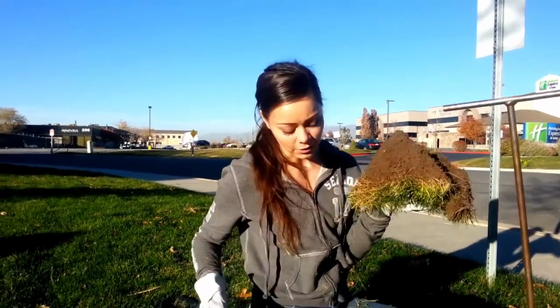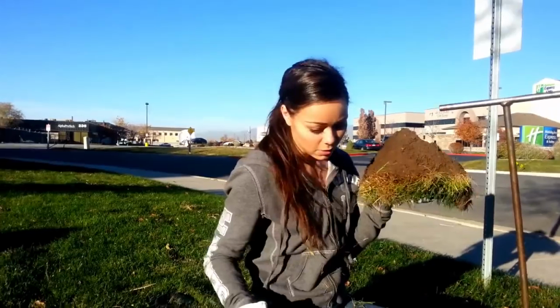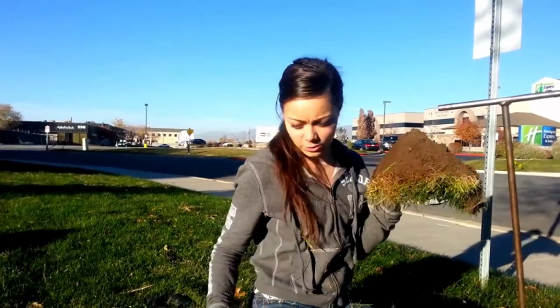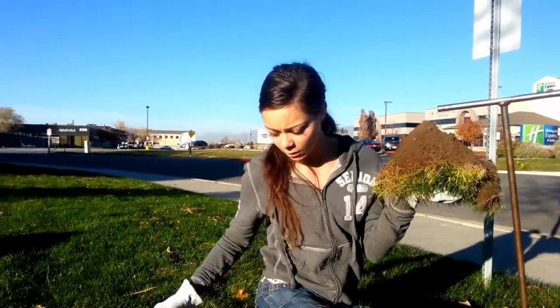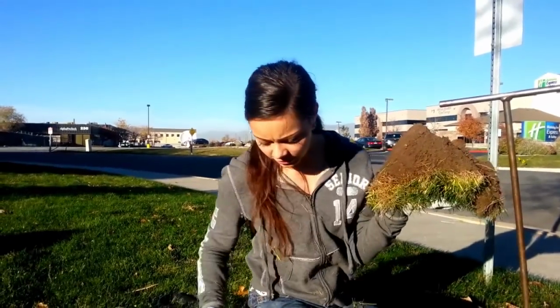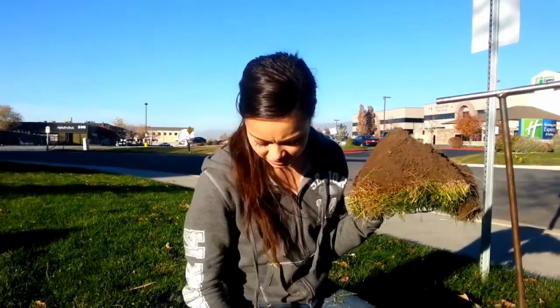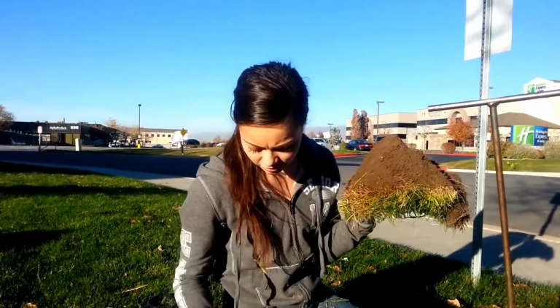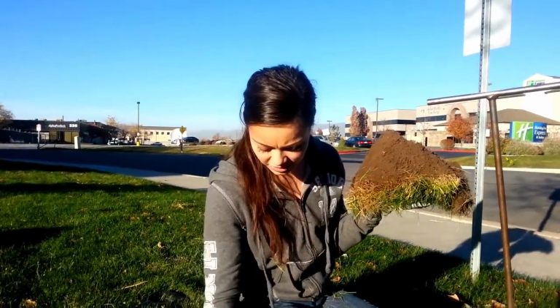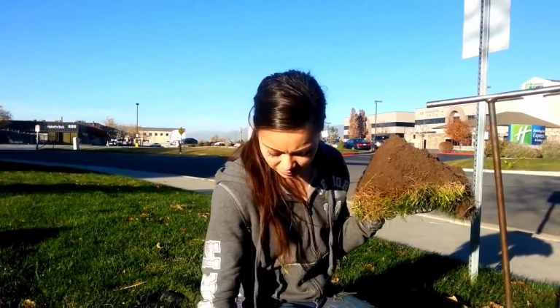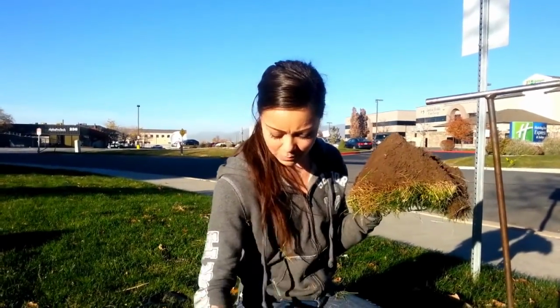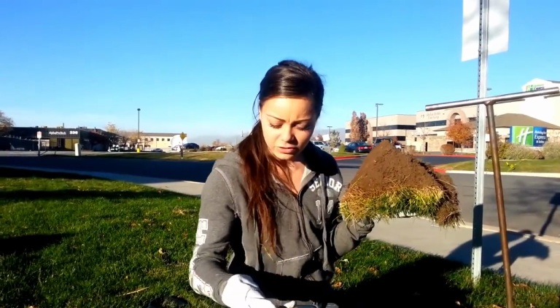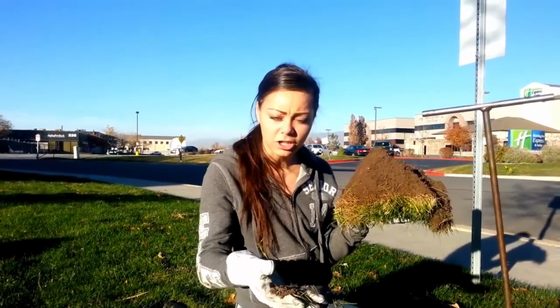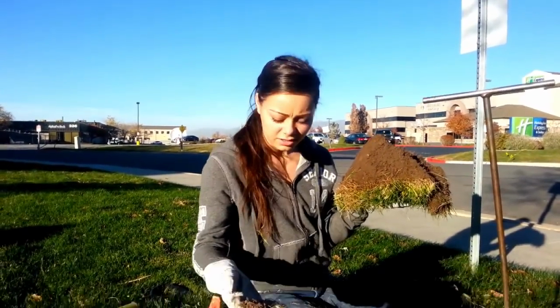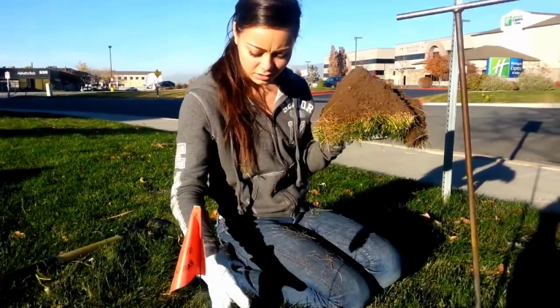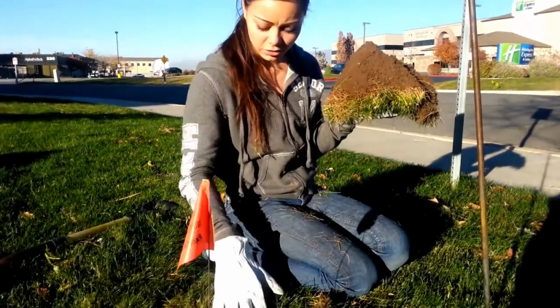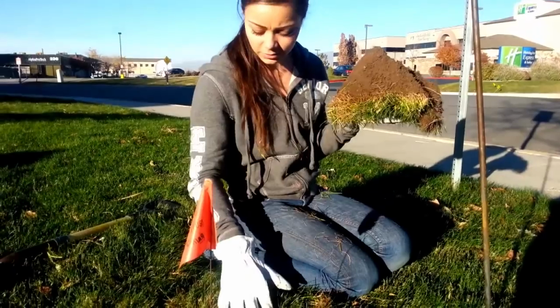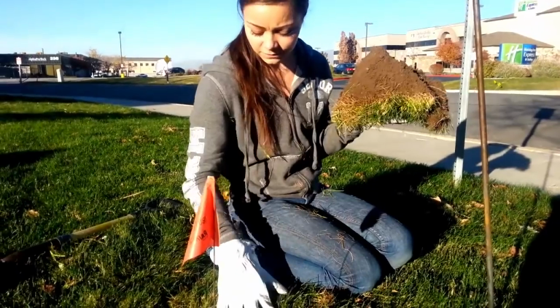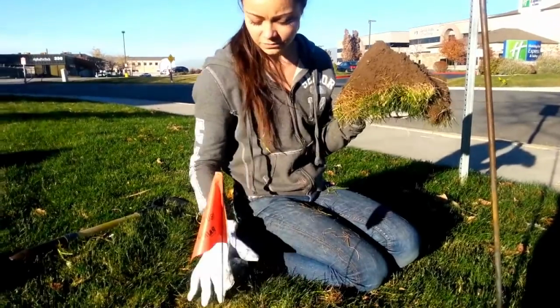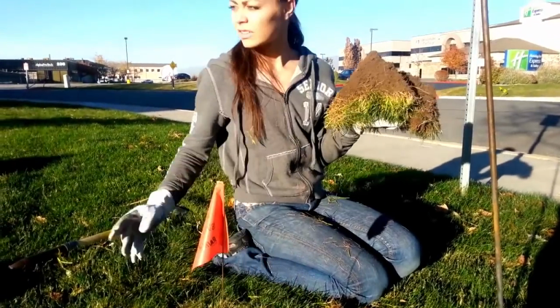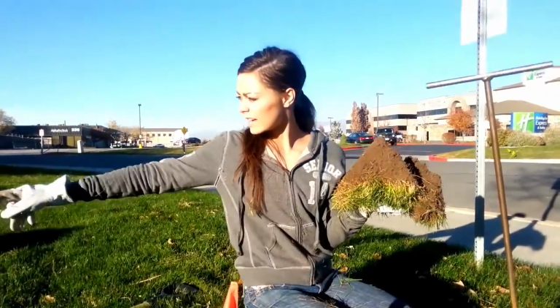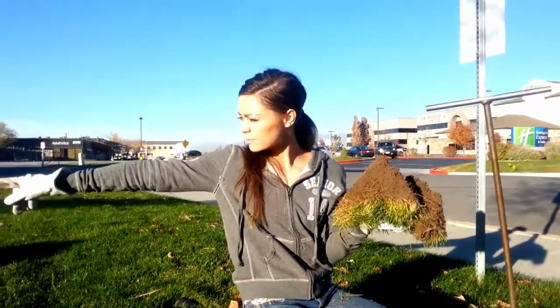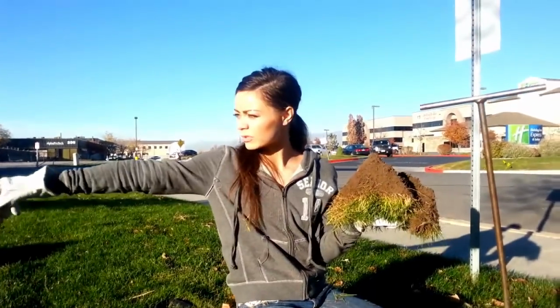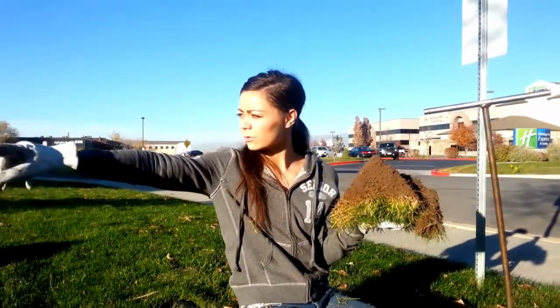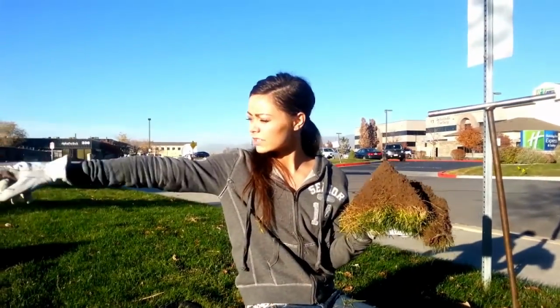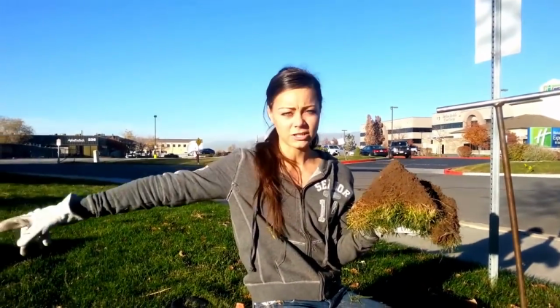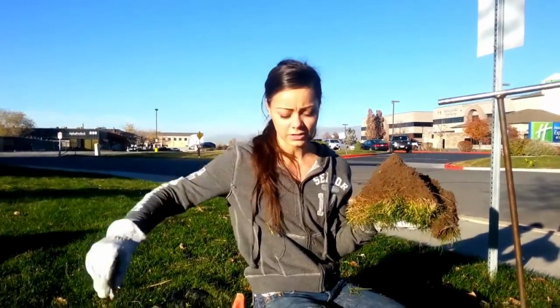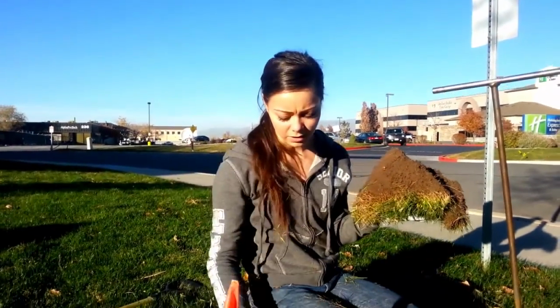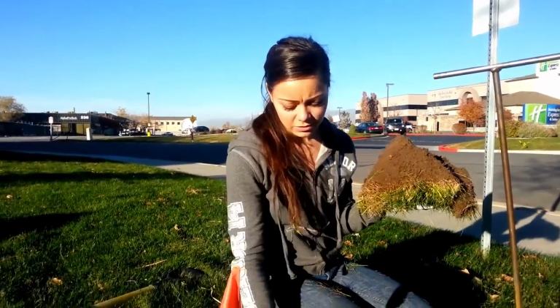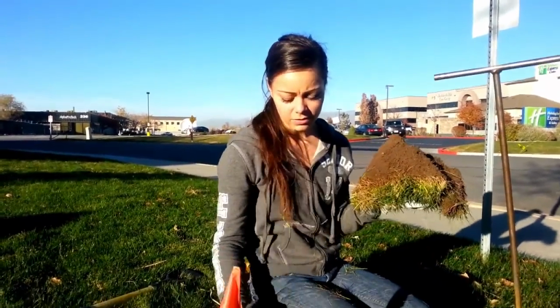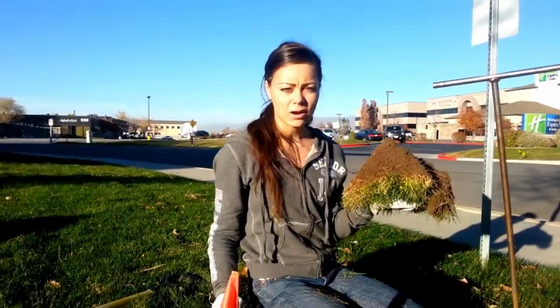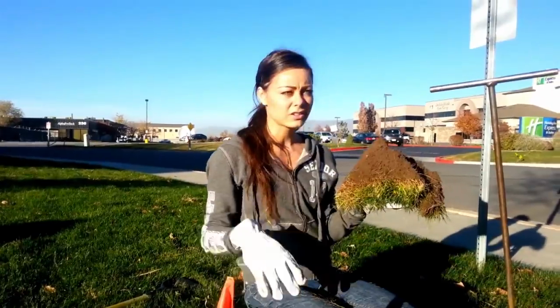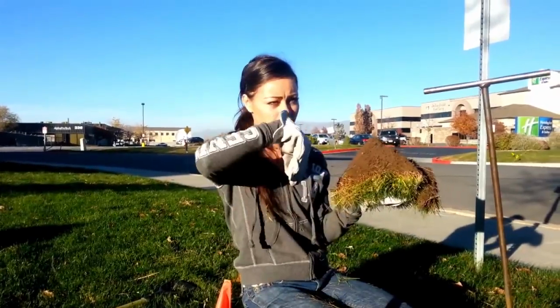How you know that you have gophers is that you'll see little mounds of dirt in the ground. And there's mounds all over in this garden area as well.